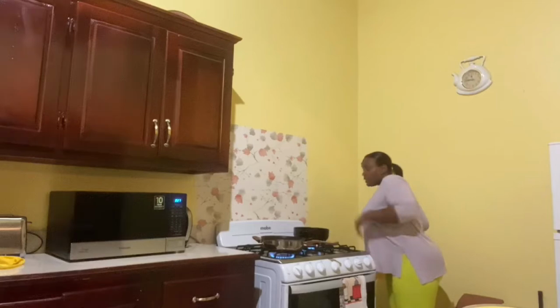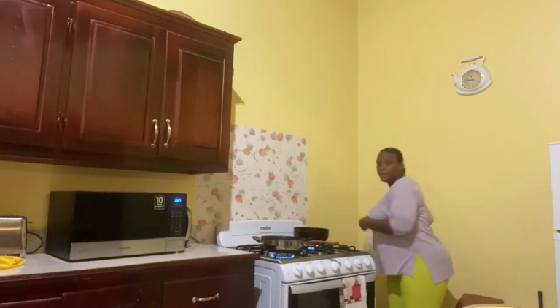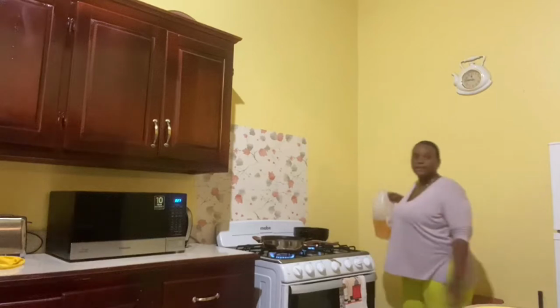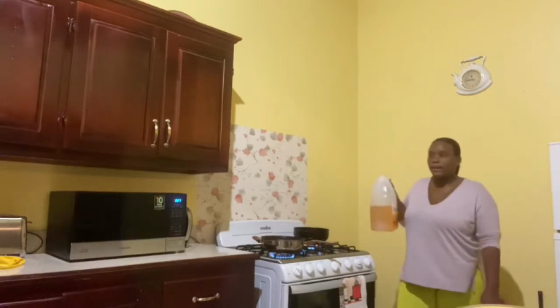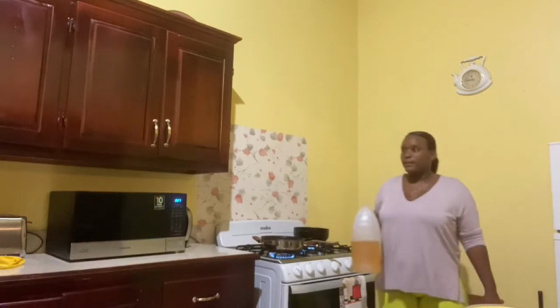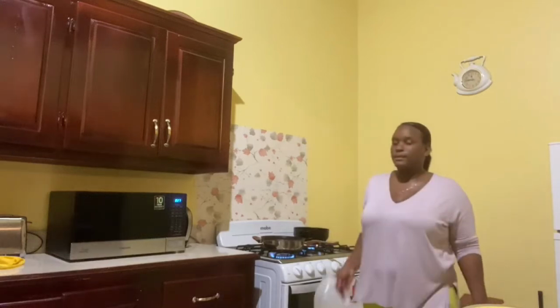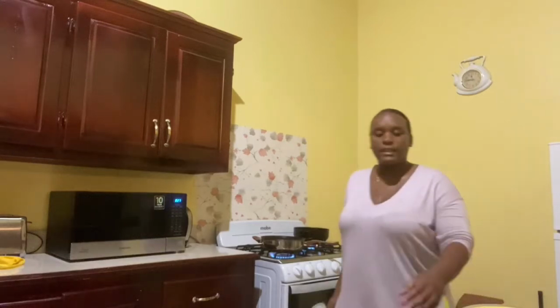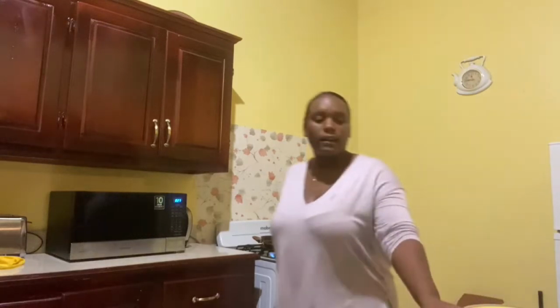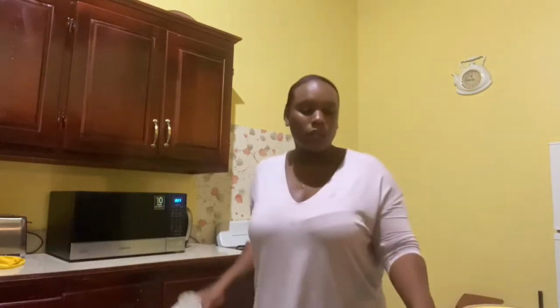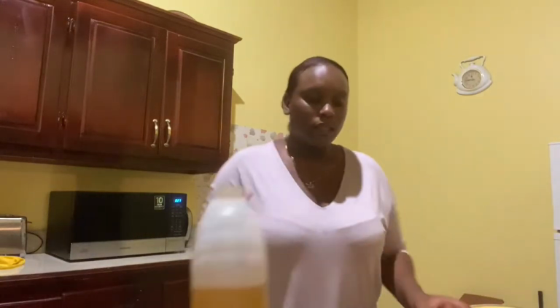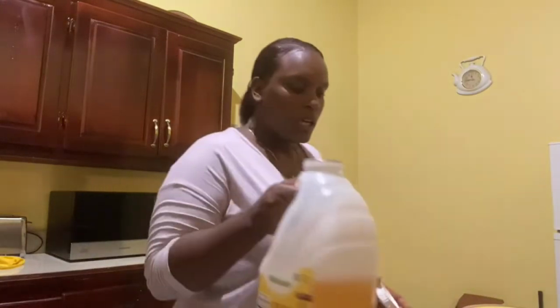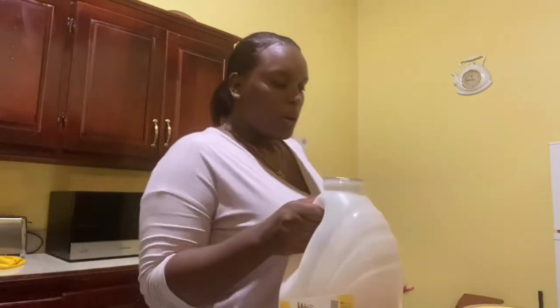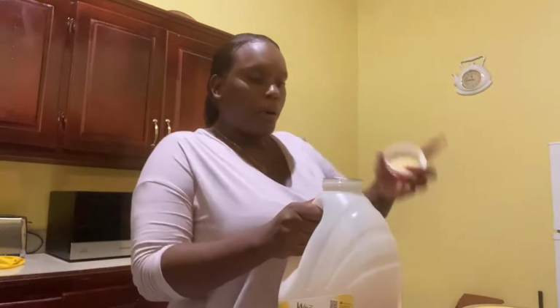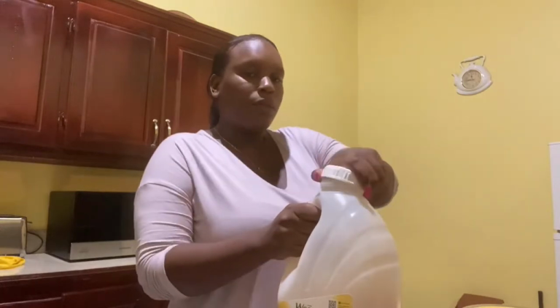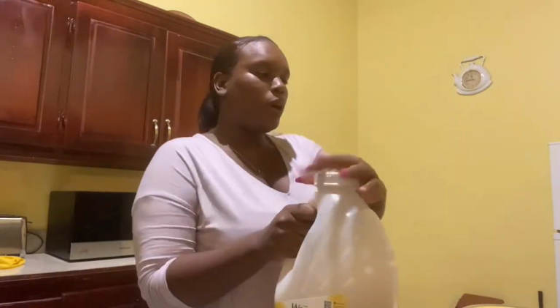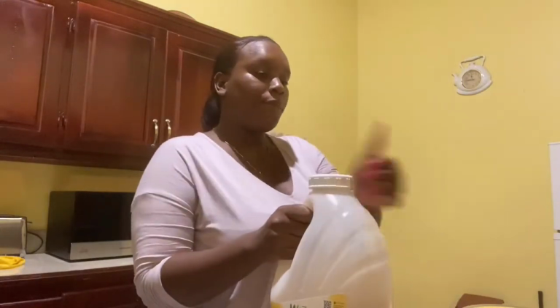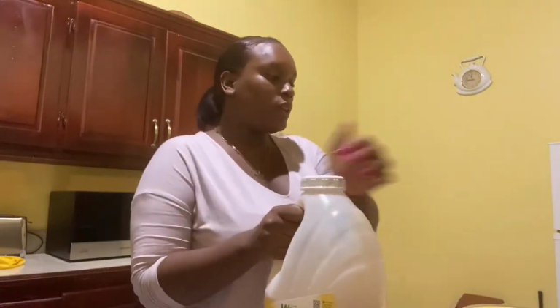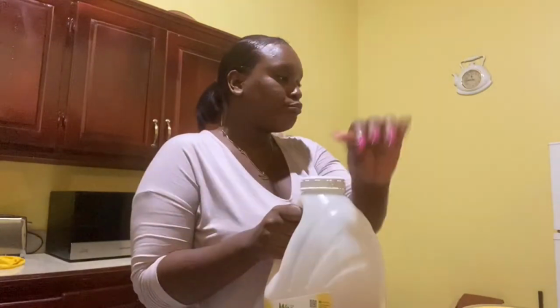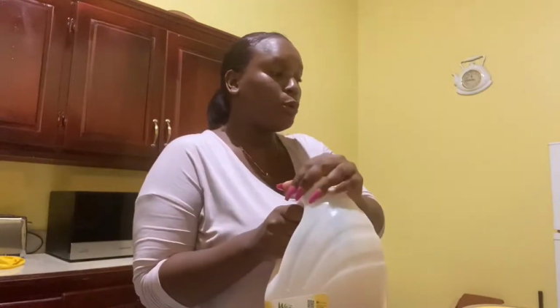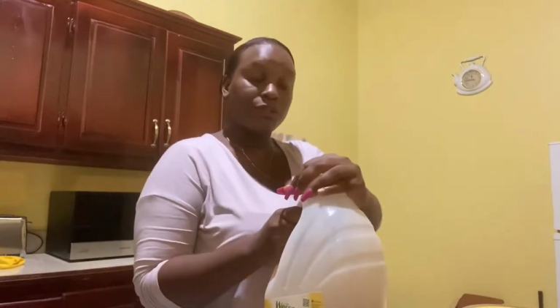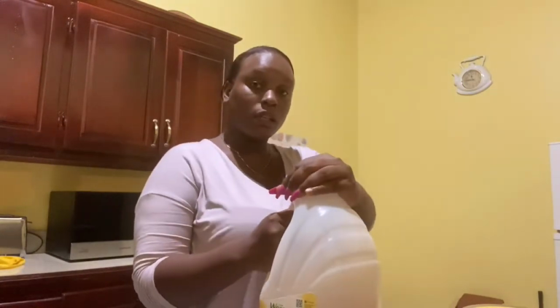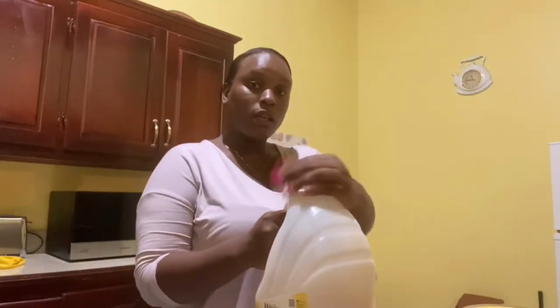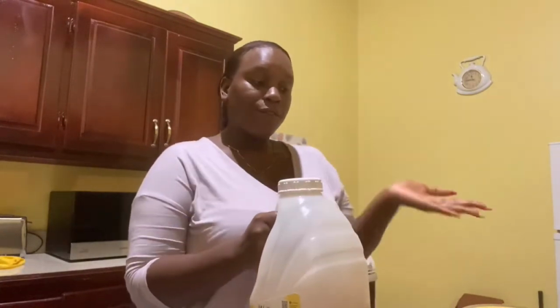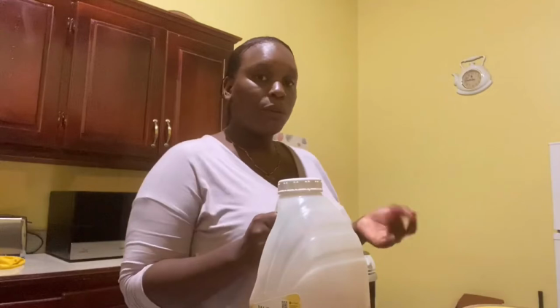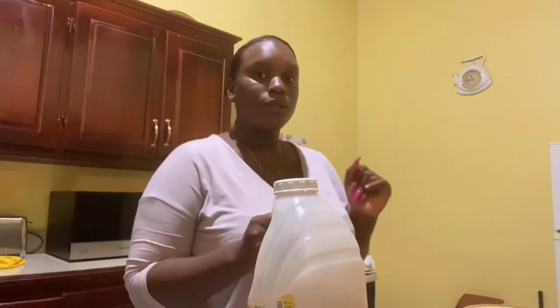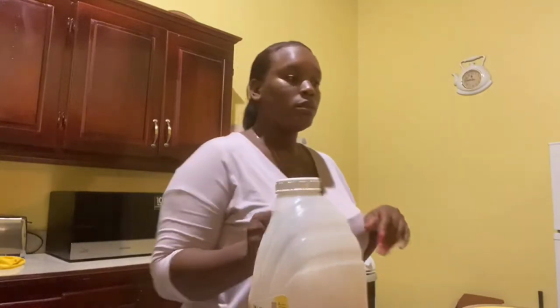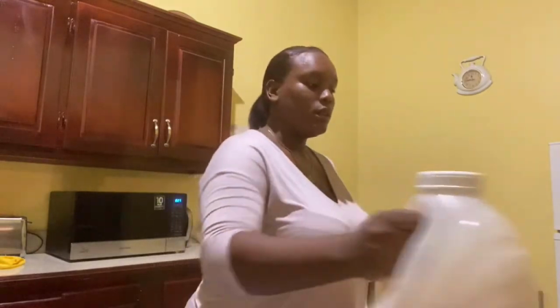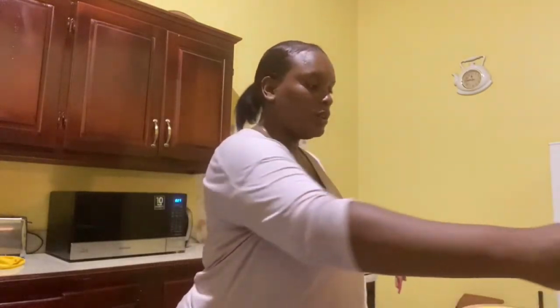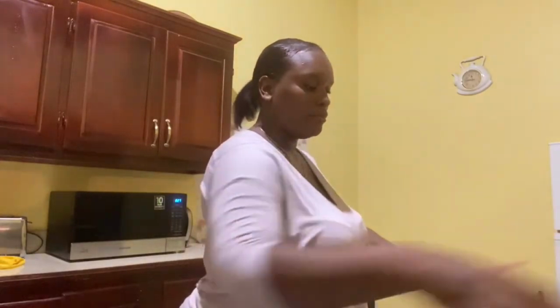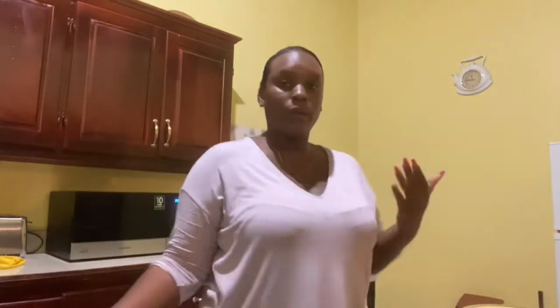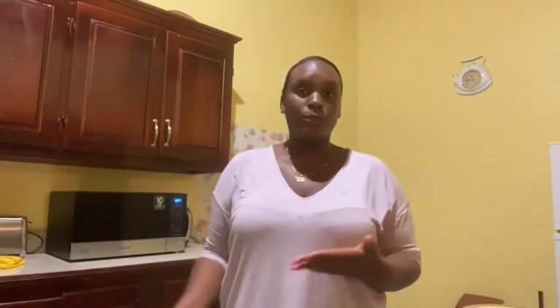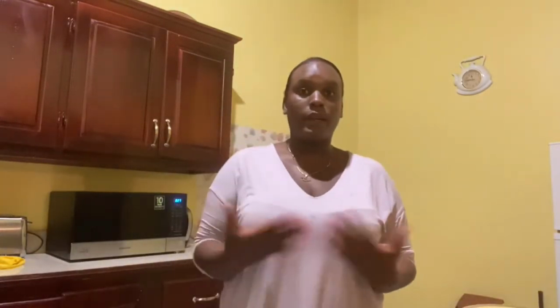That's a lot of oil, guys — that really is a lot of oil. But we want them to come out perfect and very good, so that's why I'm going to put so much oil in the pot.